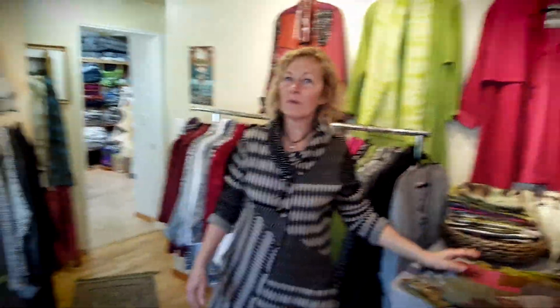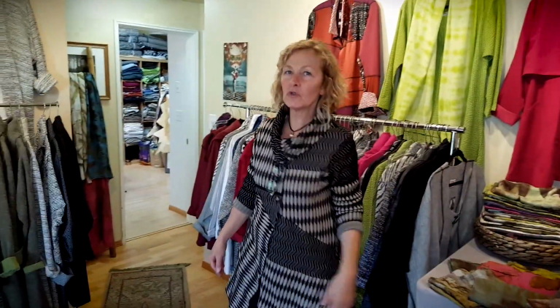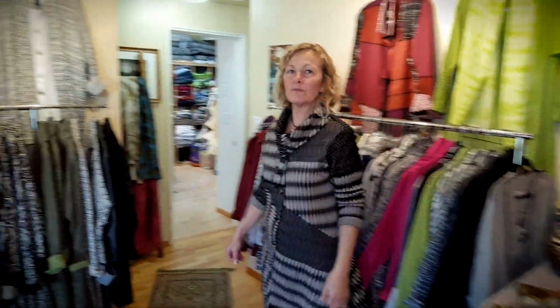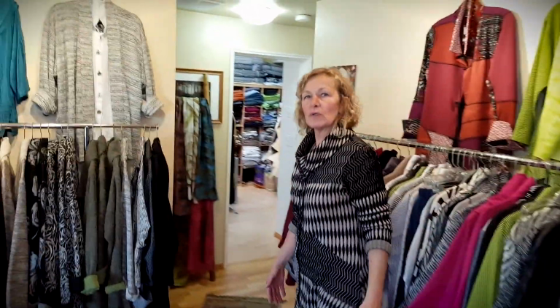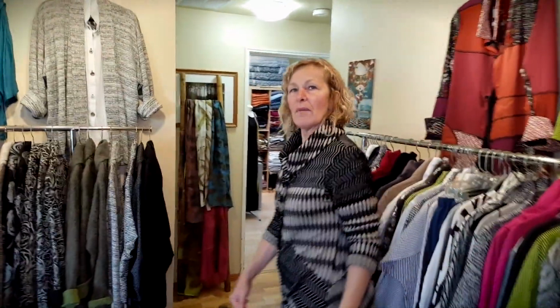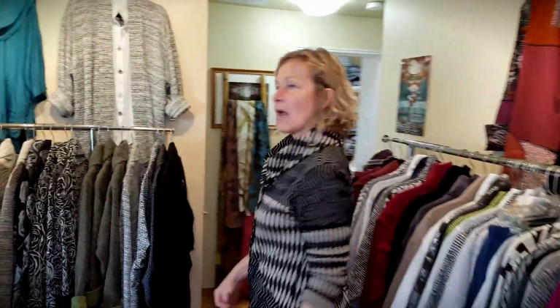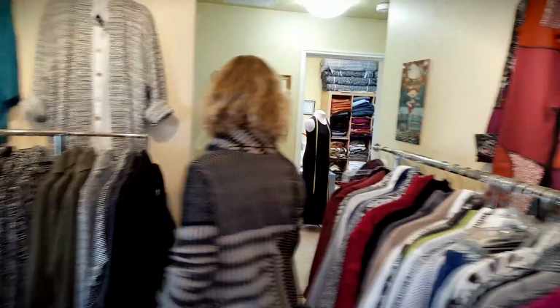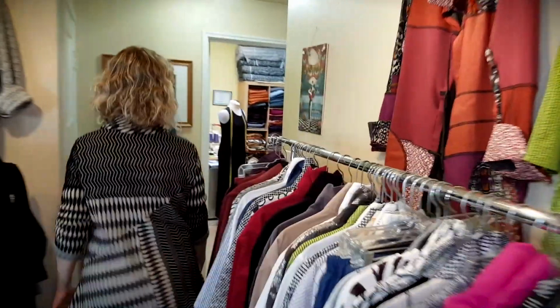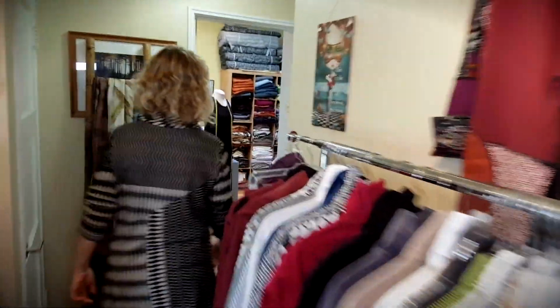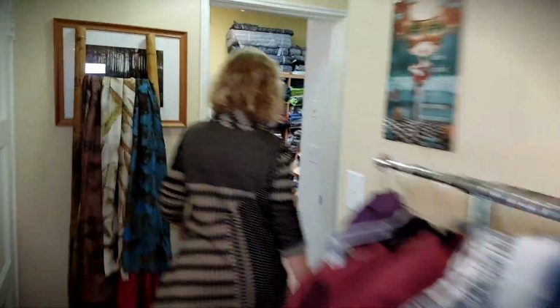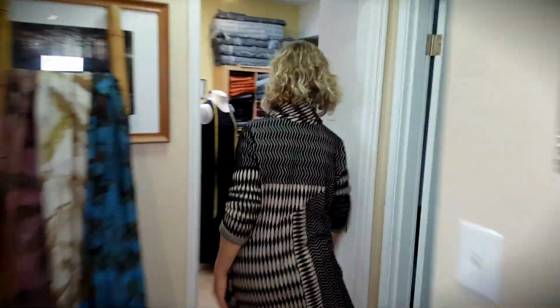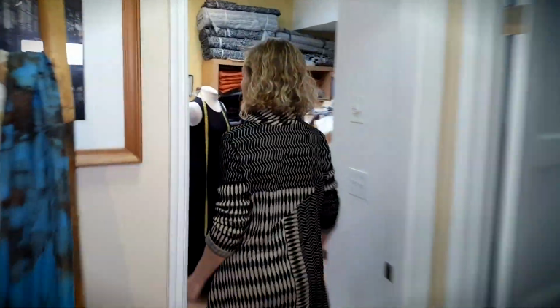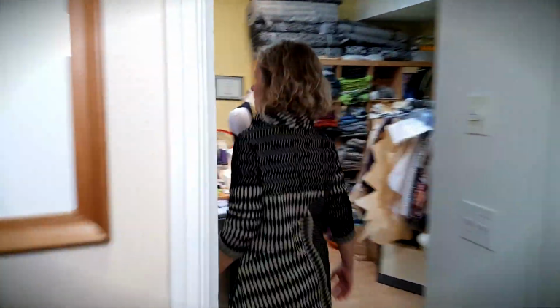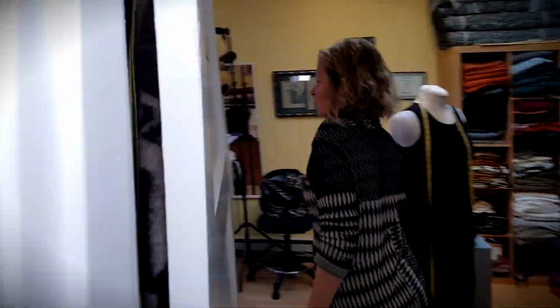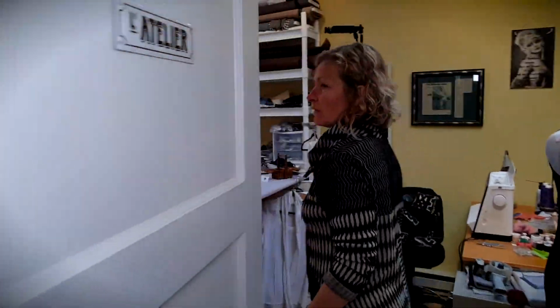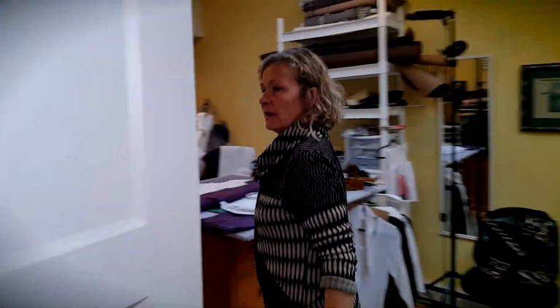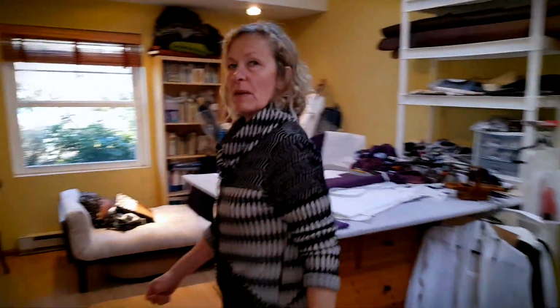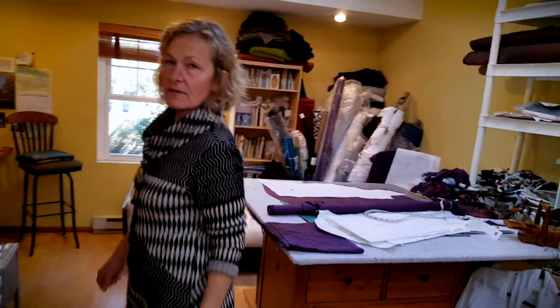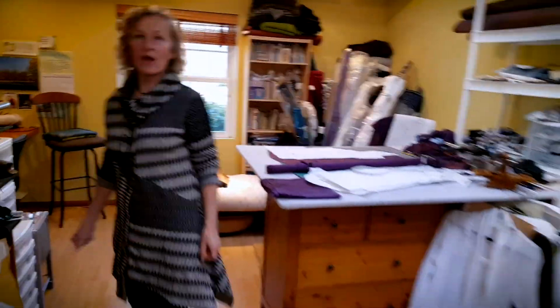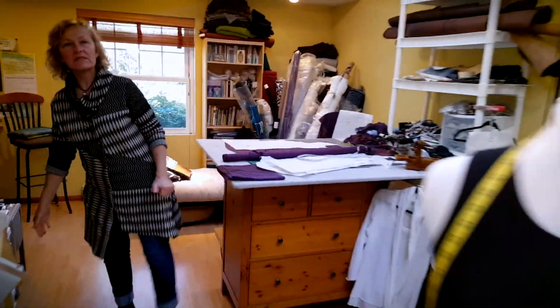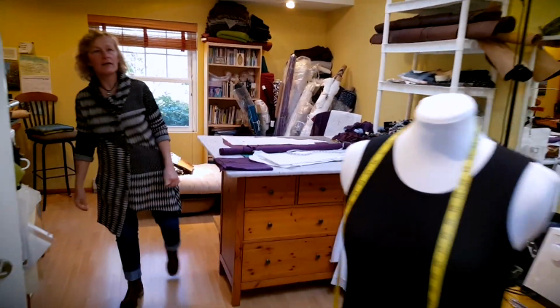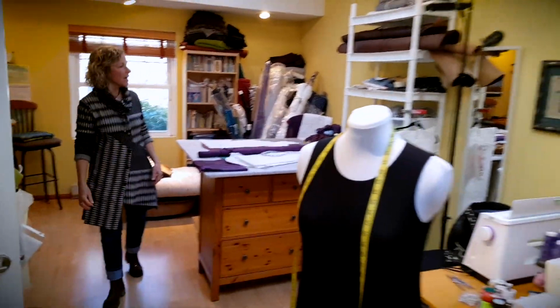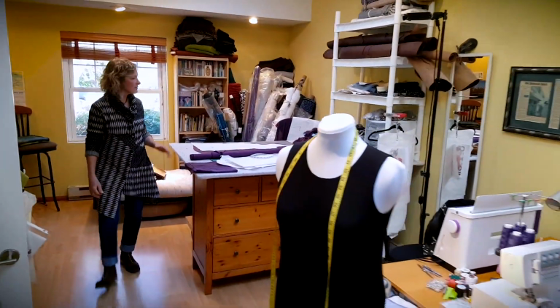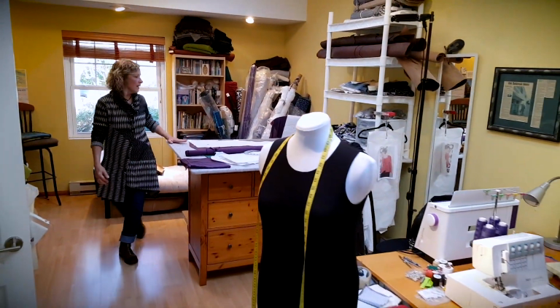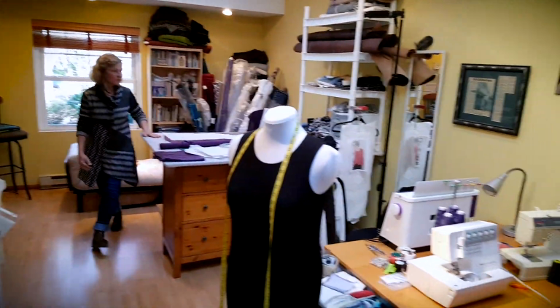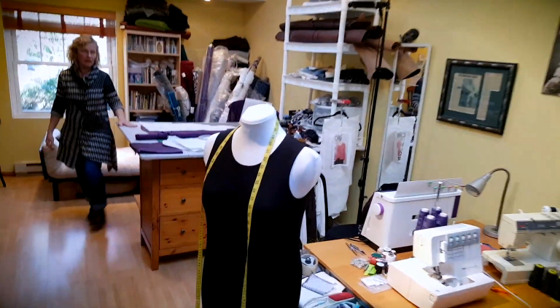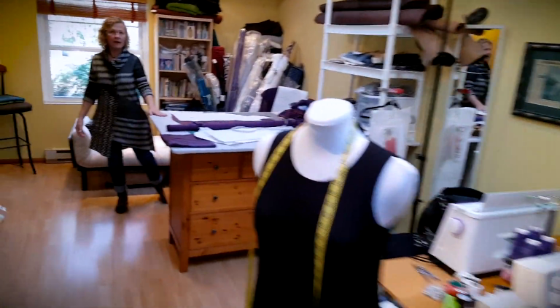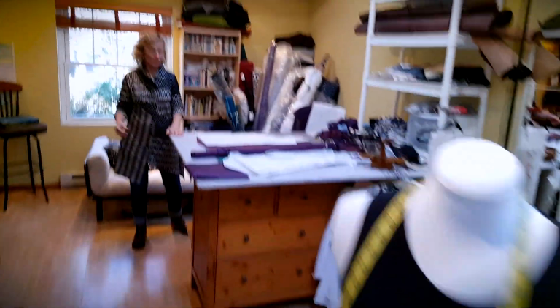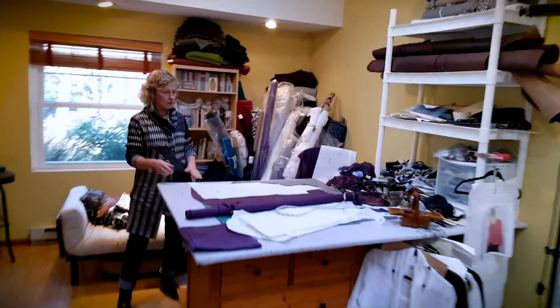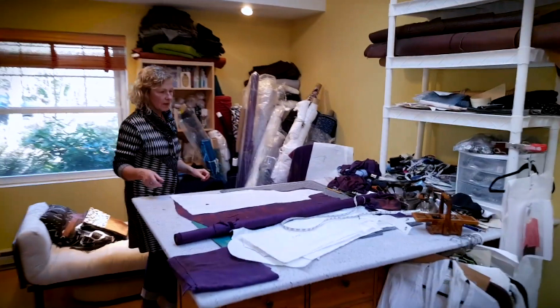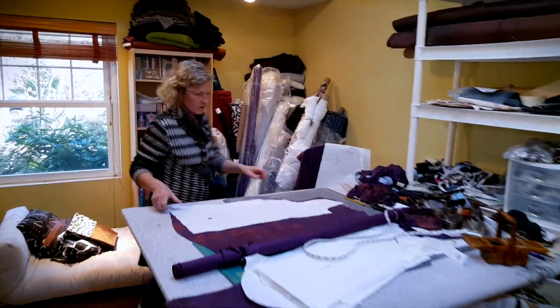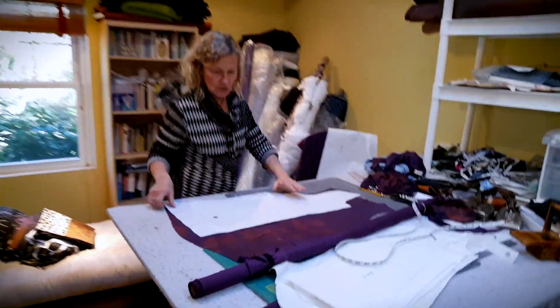And my workroom — let me show you where the magic happens. Here are my patterns, my fabrics, my leather hides. And right now I am working on a silk tunic.